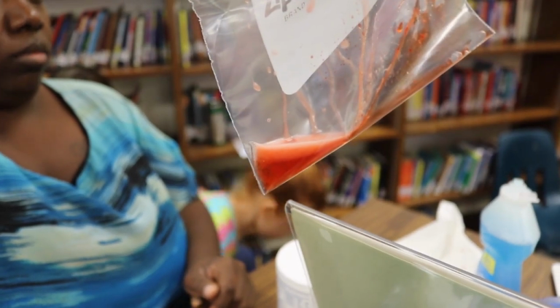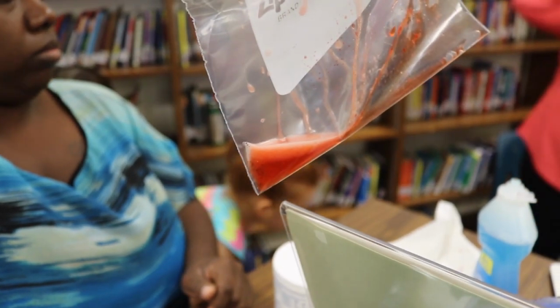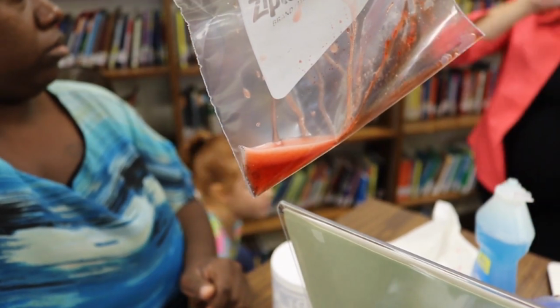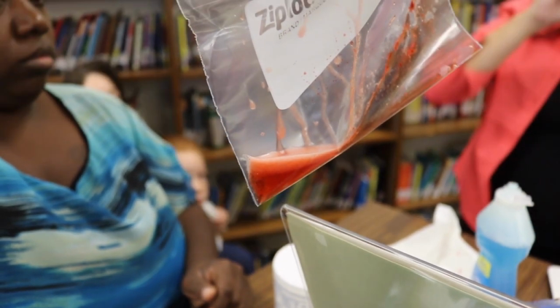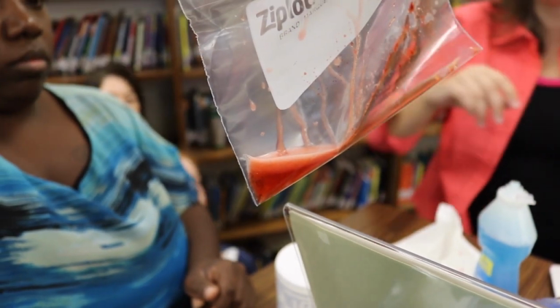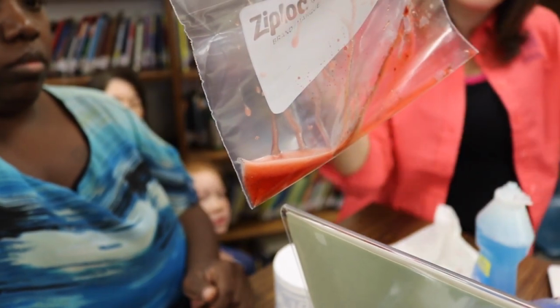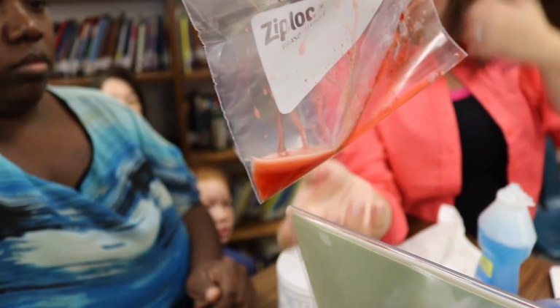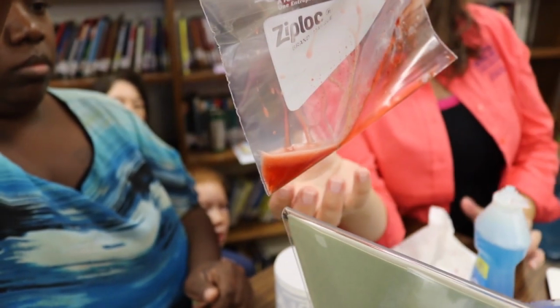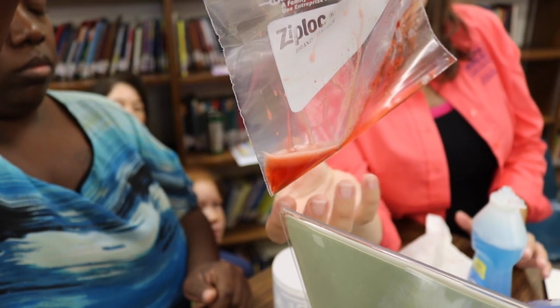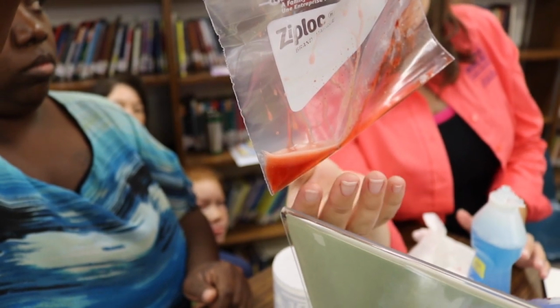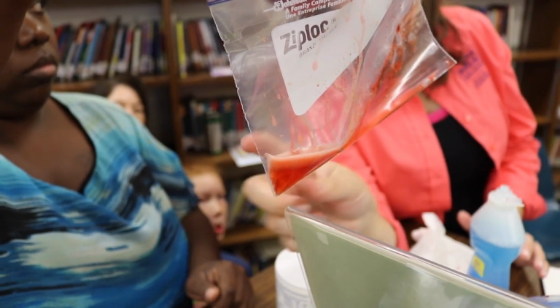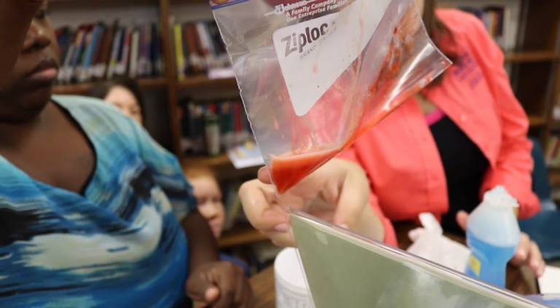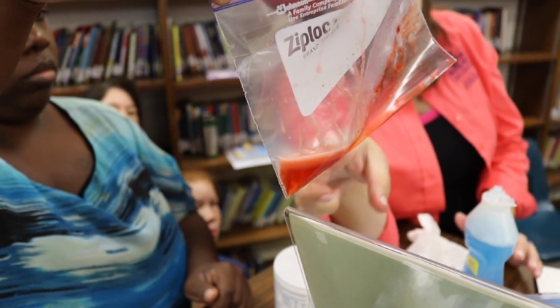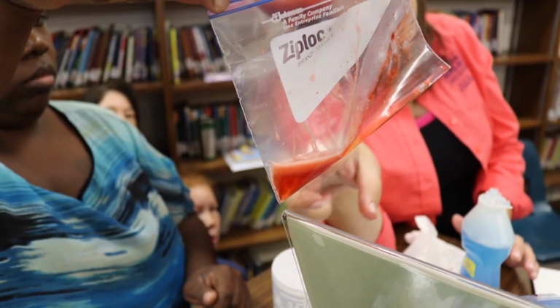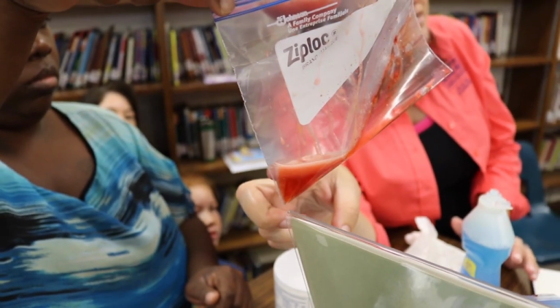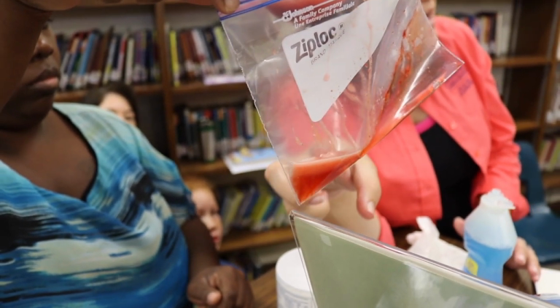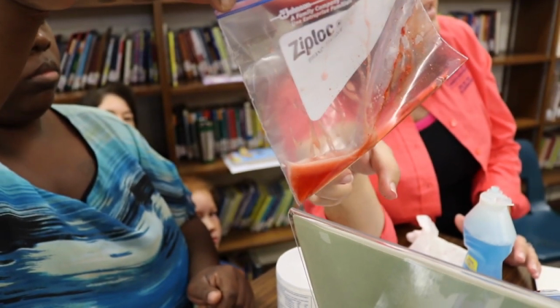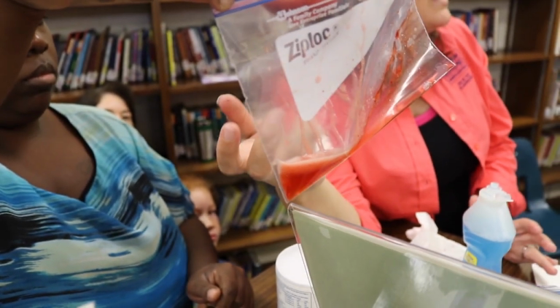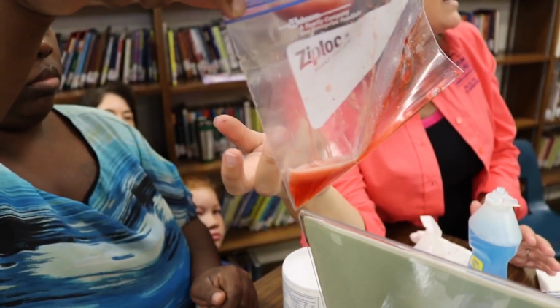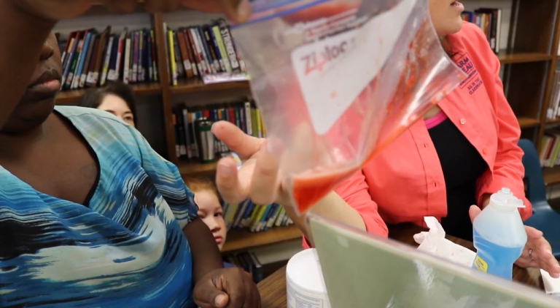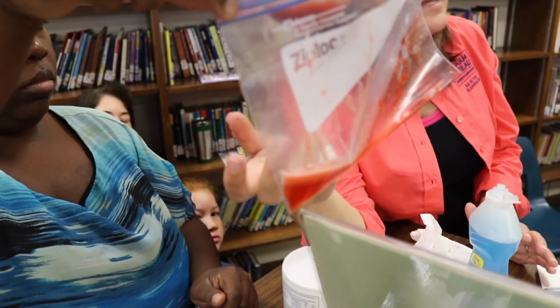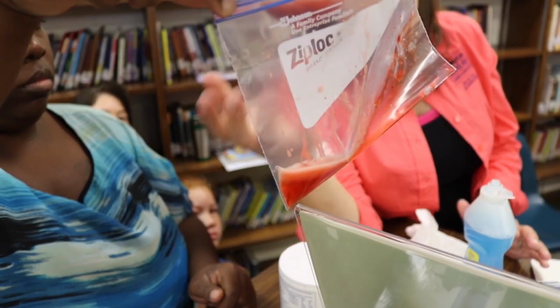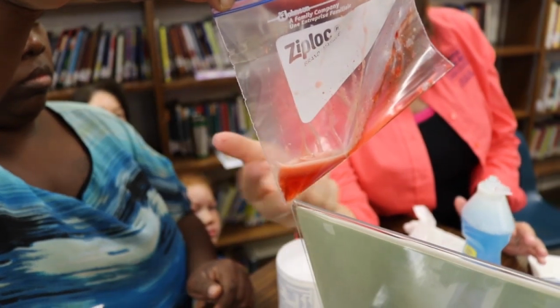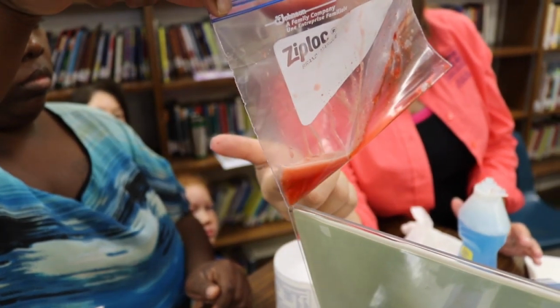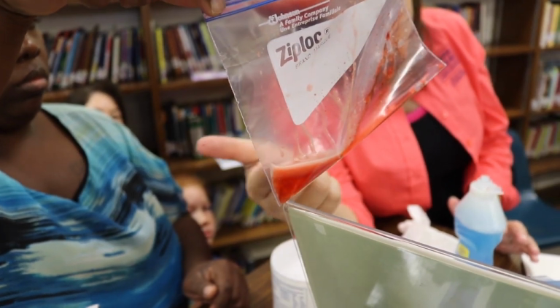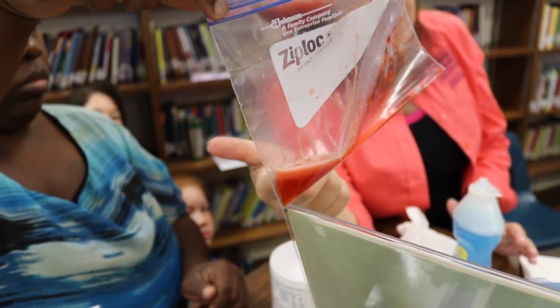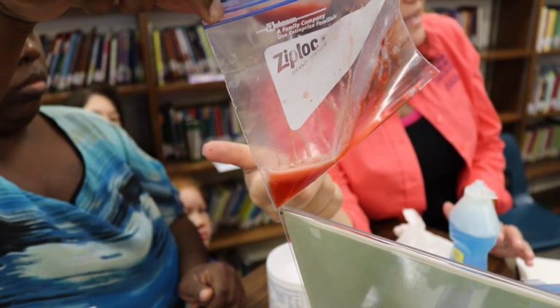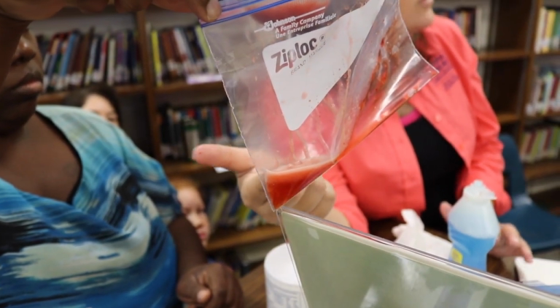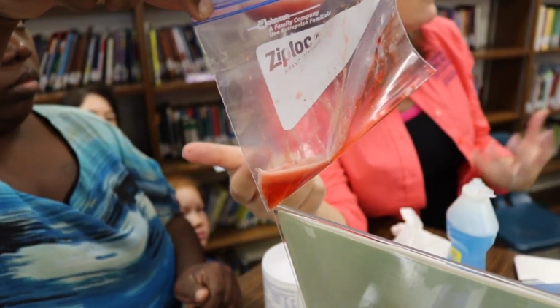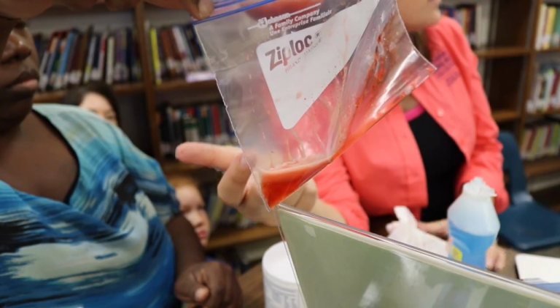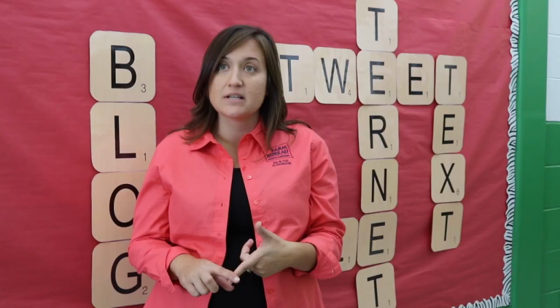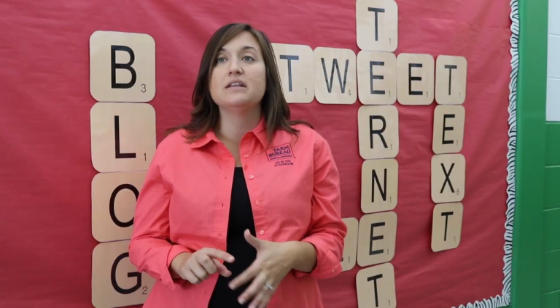I'm going to add rubbing alcohol, and here's what the rubbing alcohol is going to do — it's going to isolate the DNA. Do you see this kind of substance up at the top? It really is the DNA of the strawberry. If you technically were to look at that and analyze it, you could recreate the strawberry.